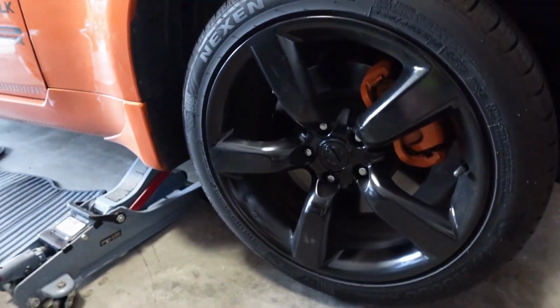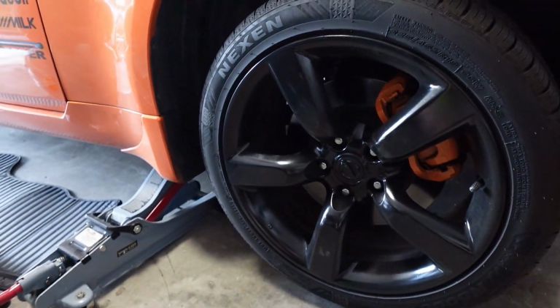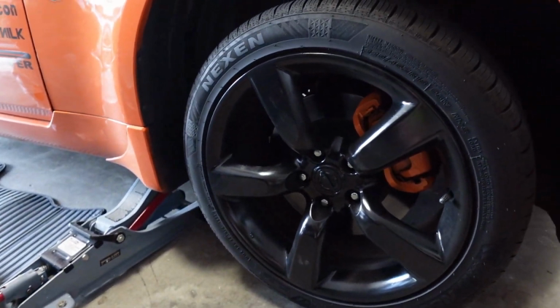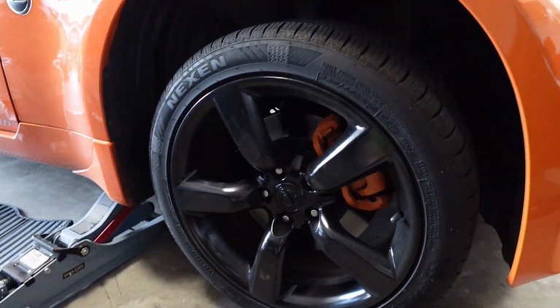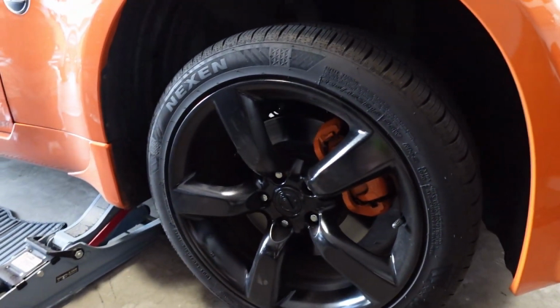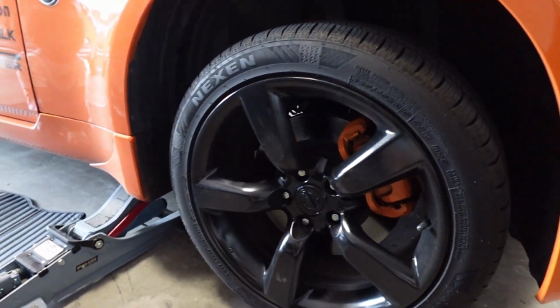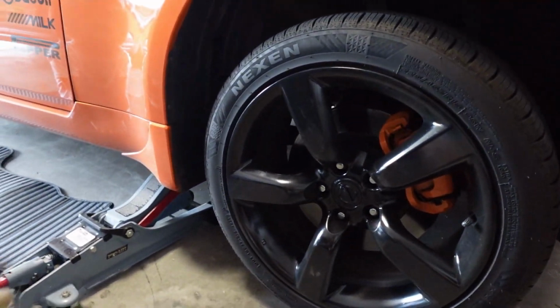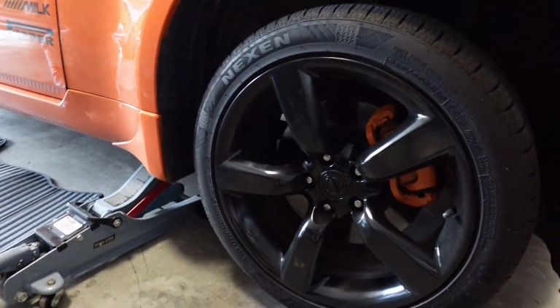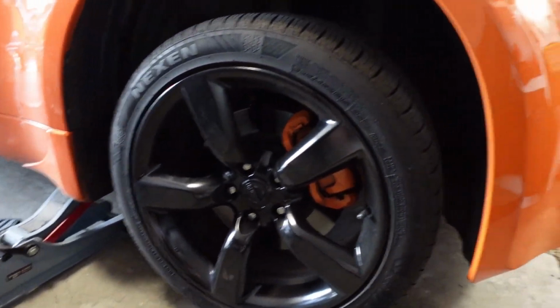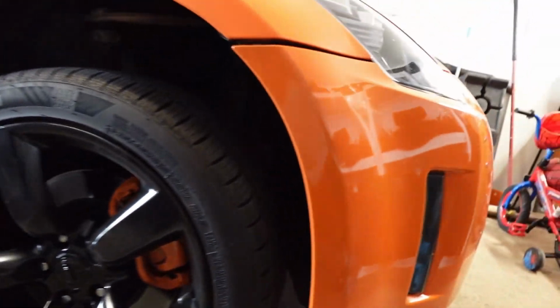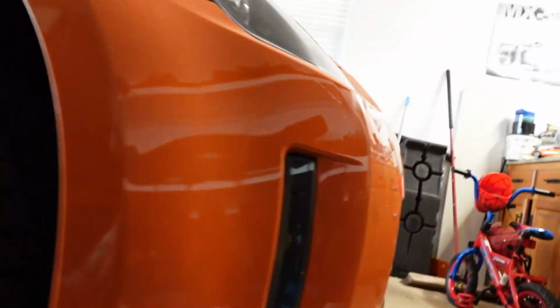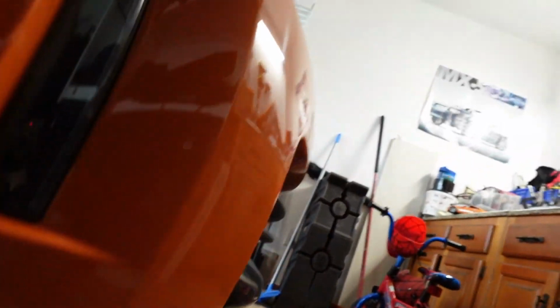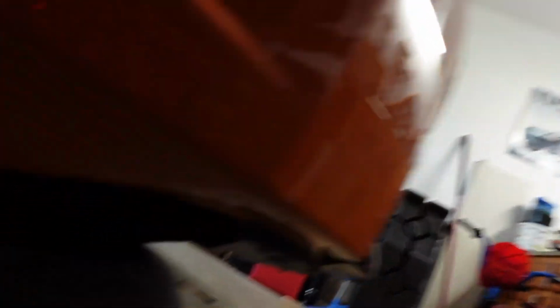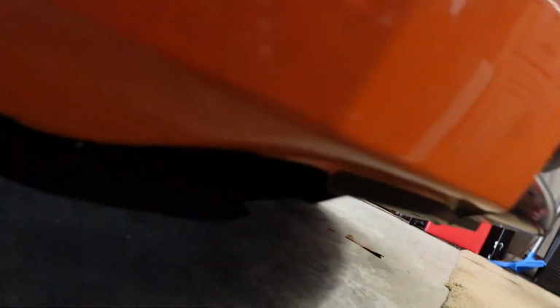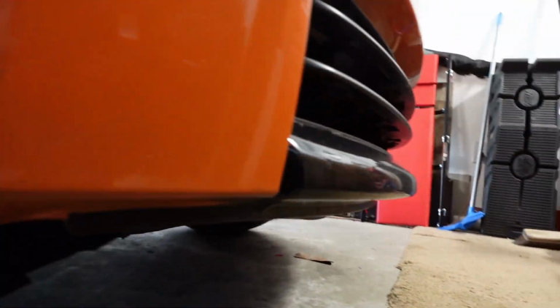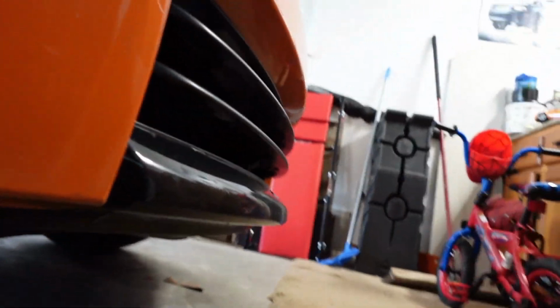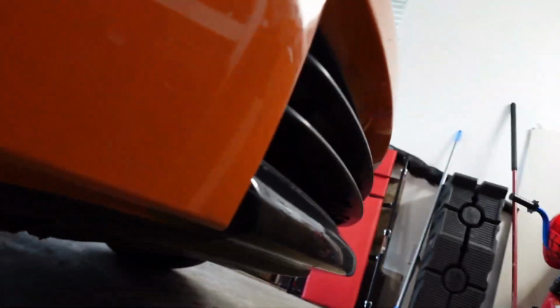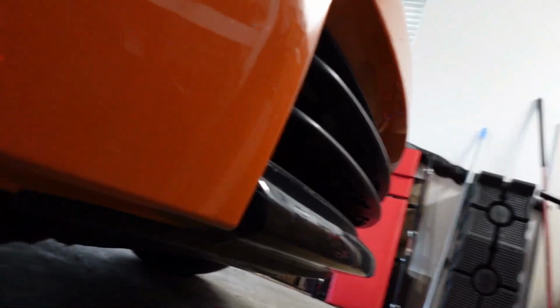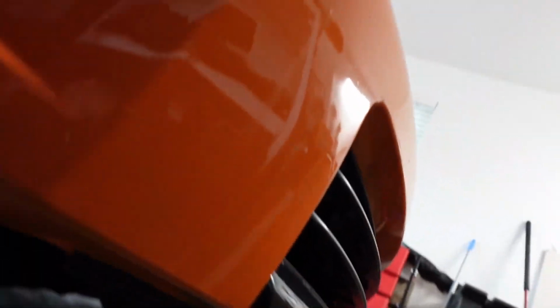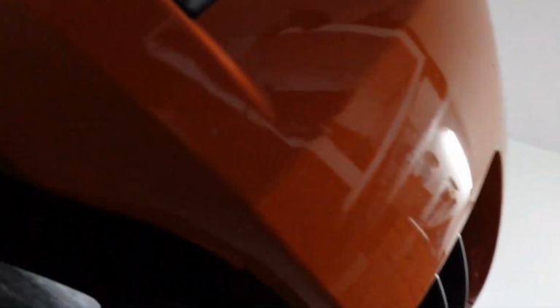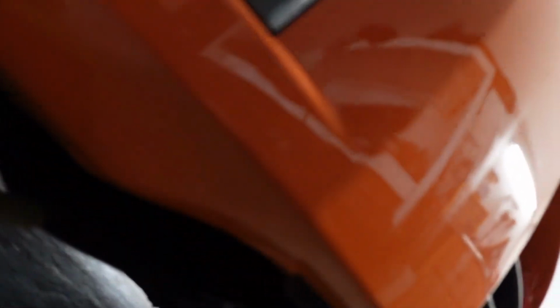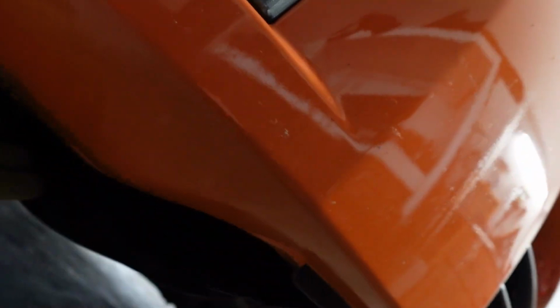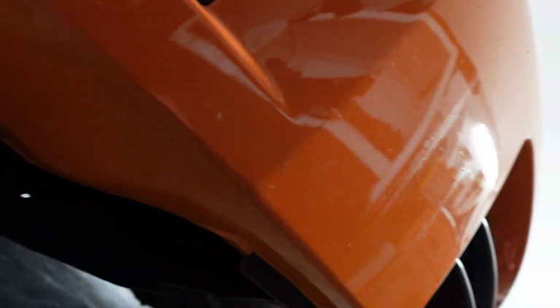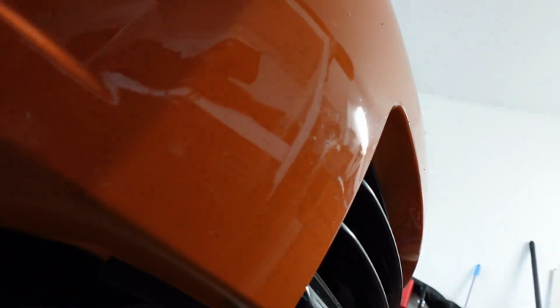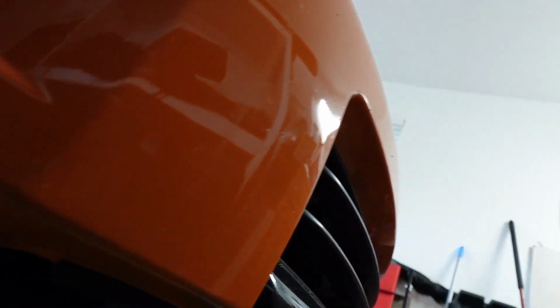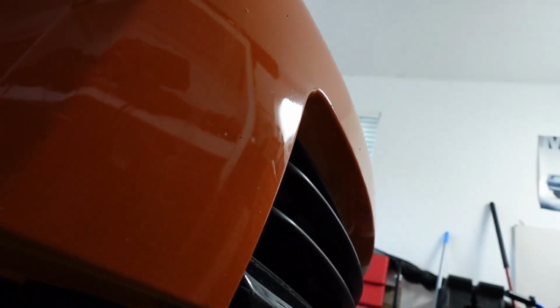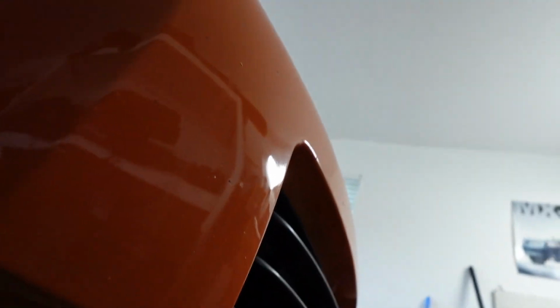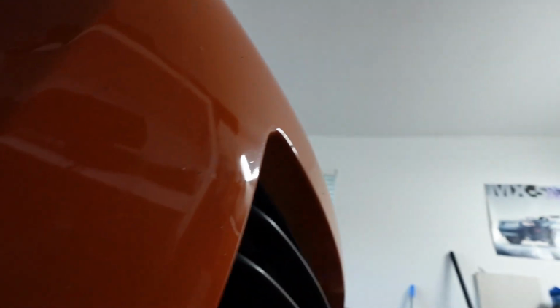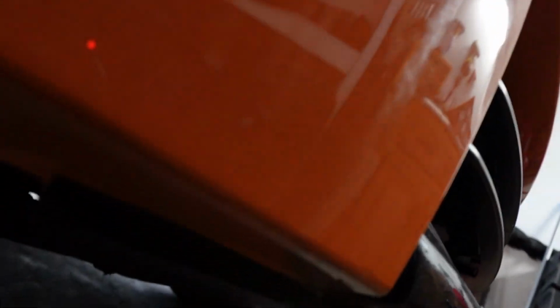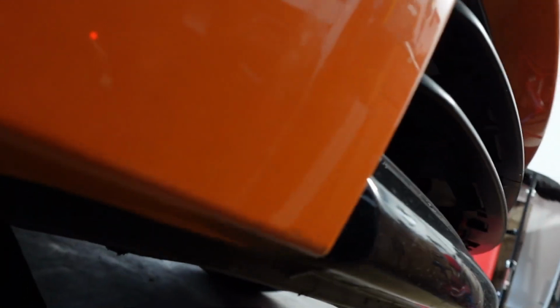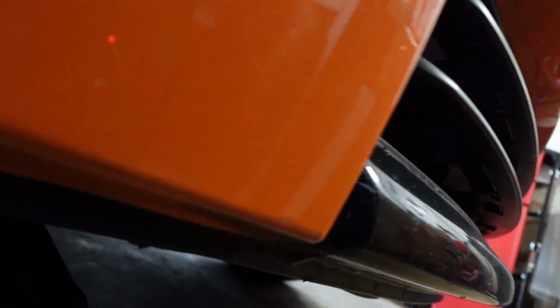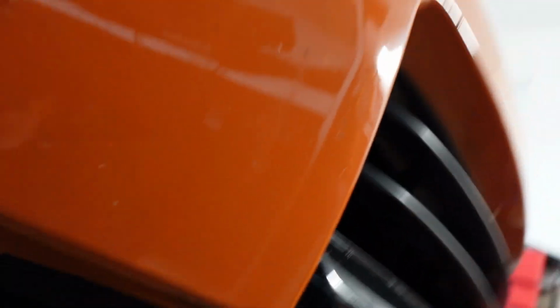First thing we're gonna do is jack up the car and then remove this plastic tray. I've already started a little bit. I'll take the 10mm bolts out so we can get to the washer fluid underneath.